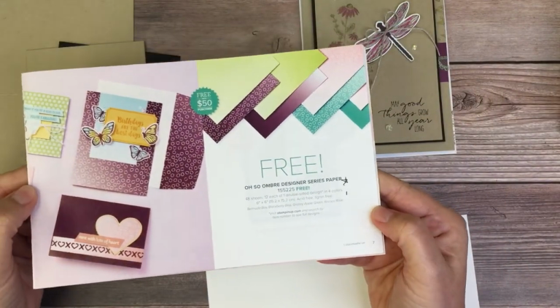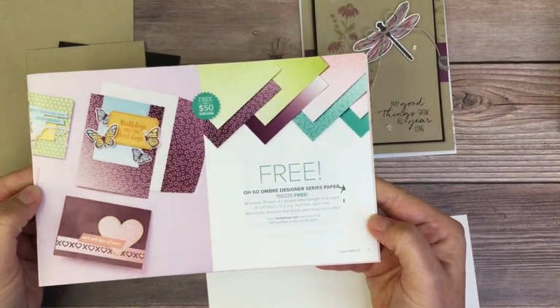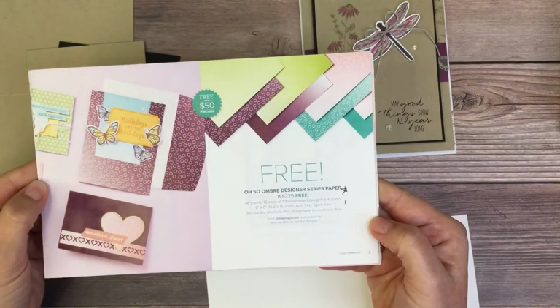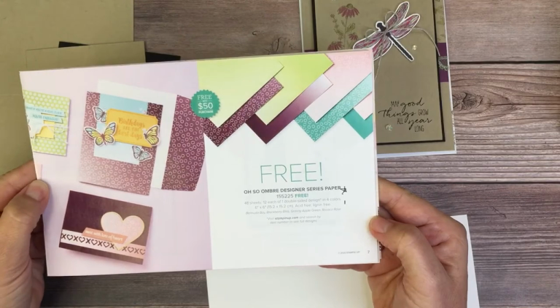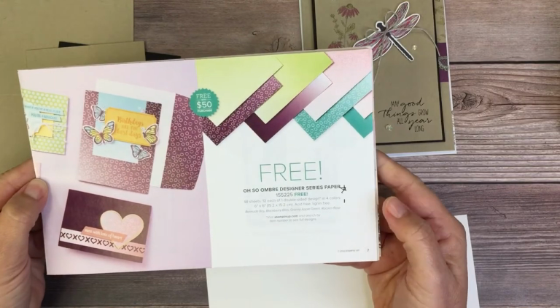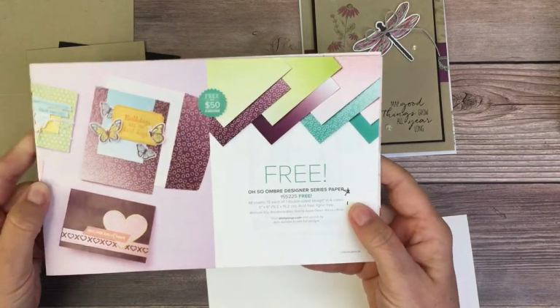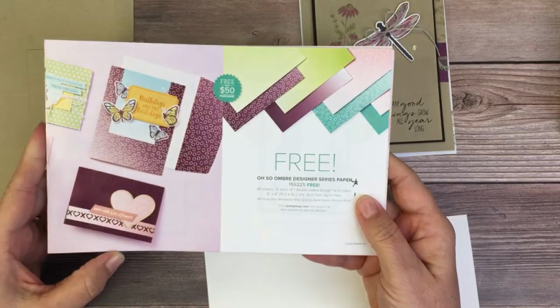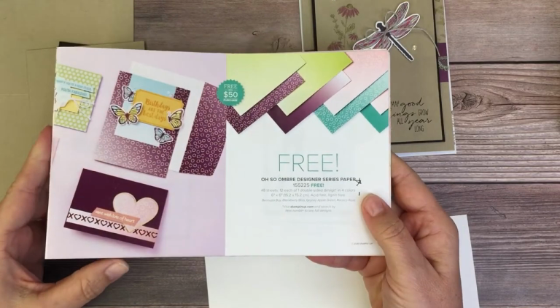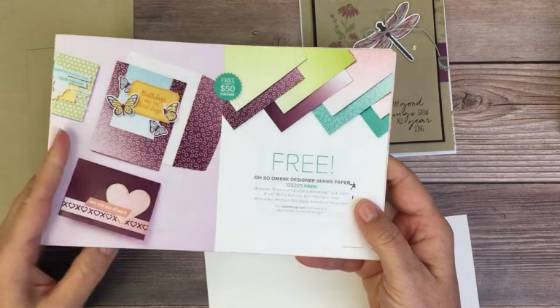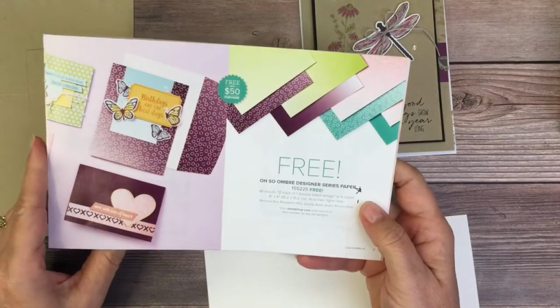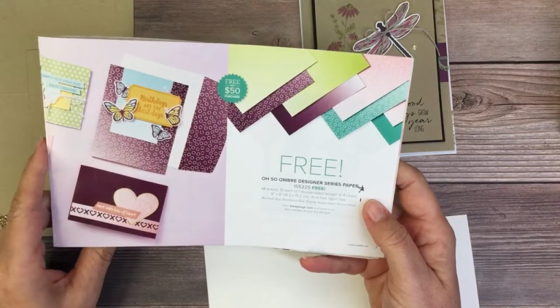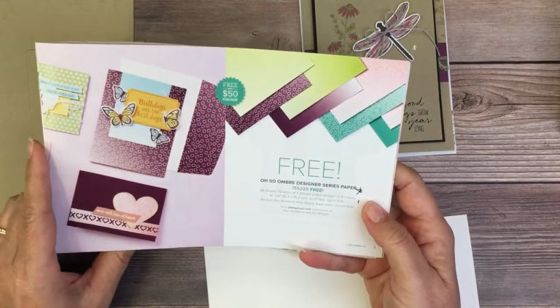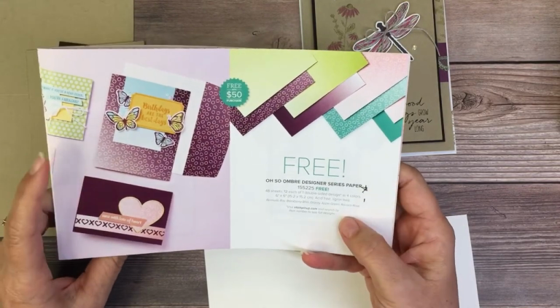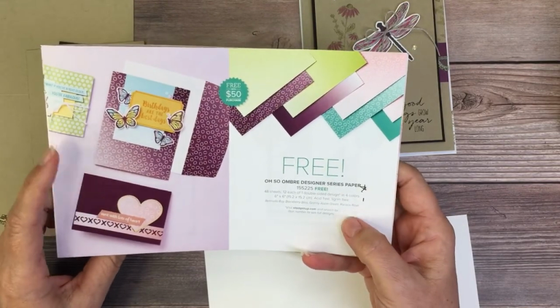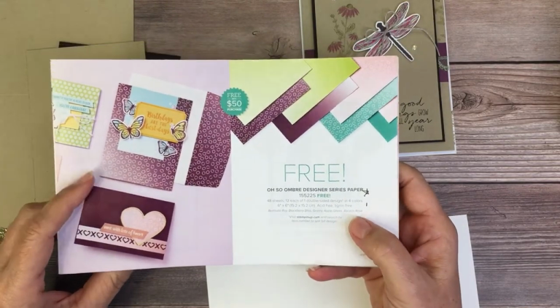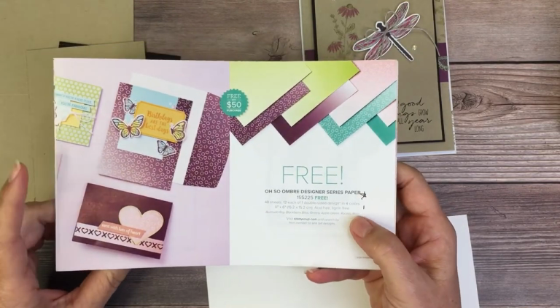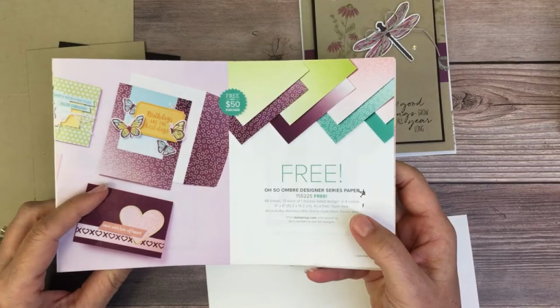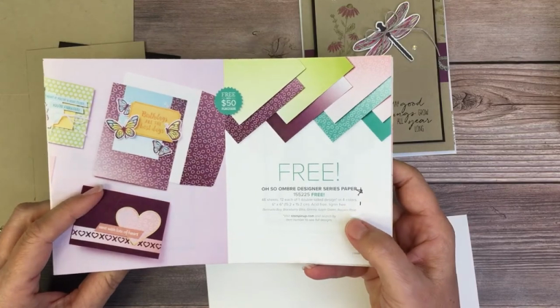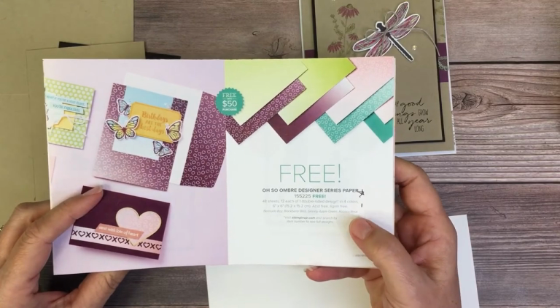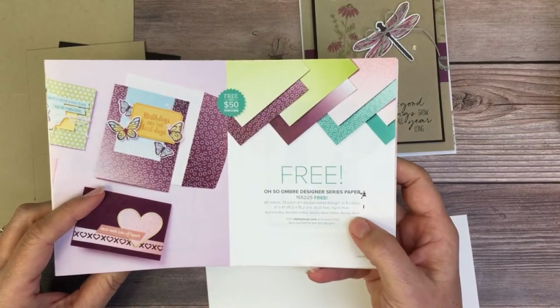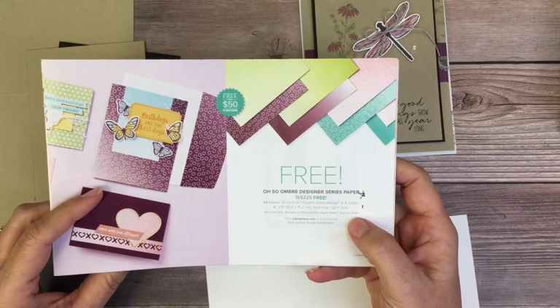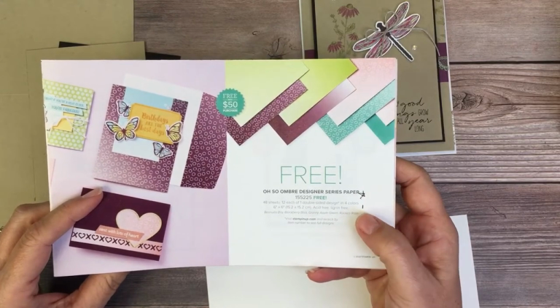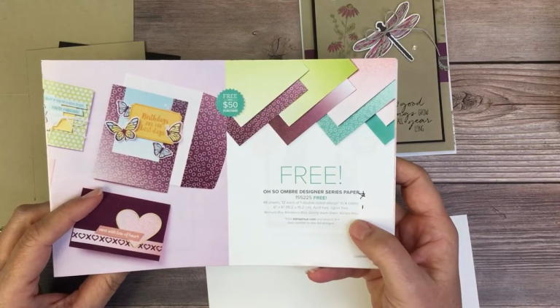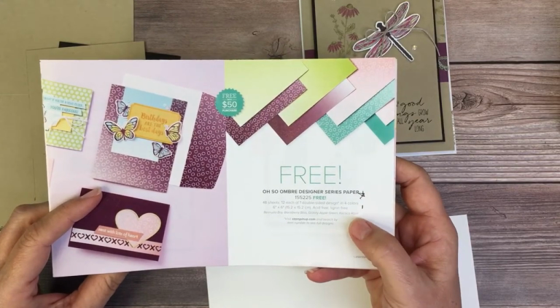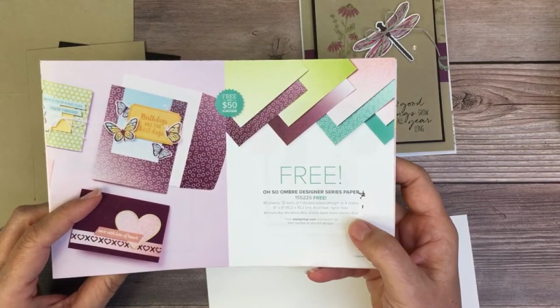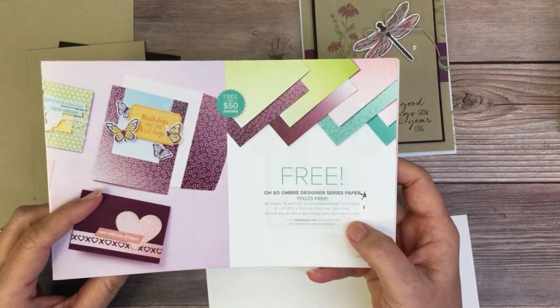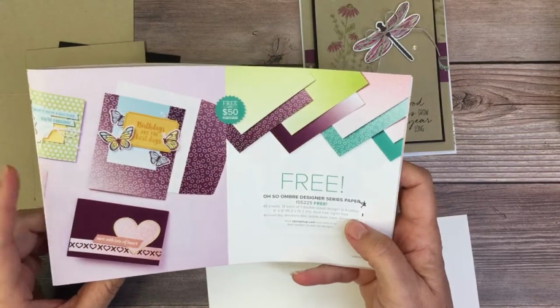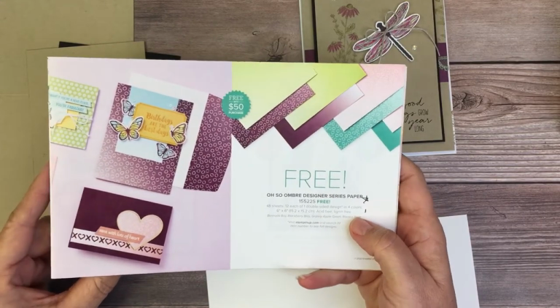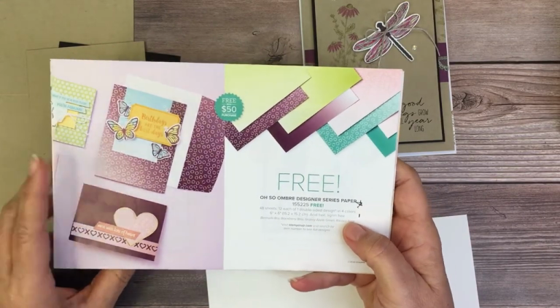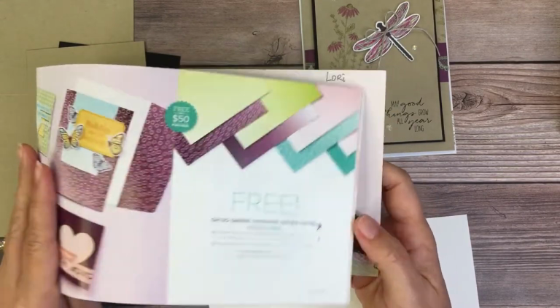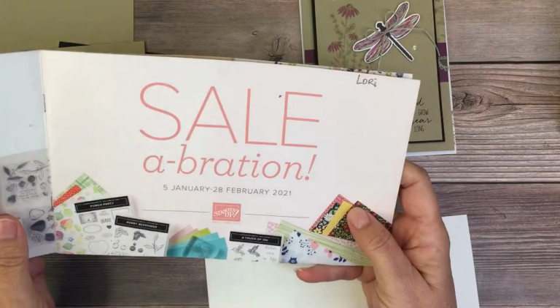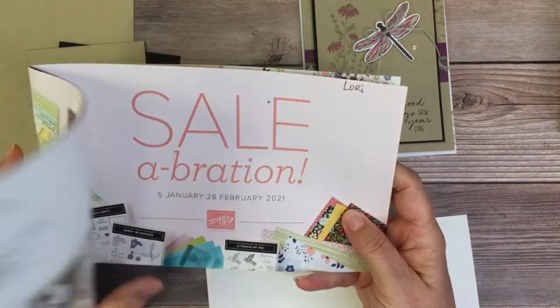This DSP can be found on page 7 of the Celebration catalog. Keep in mind you only have till February 28th to earn your free items from this catalog, and then they are gone.